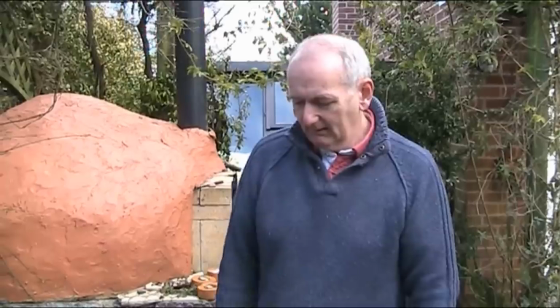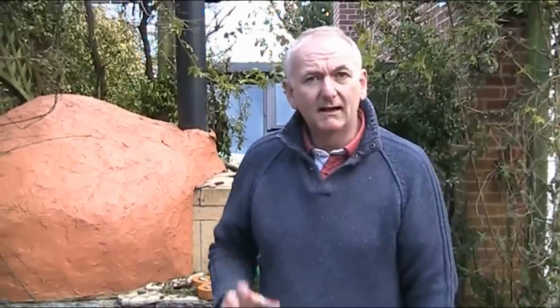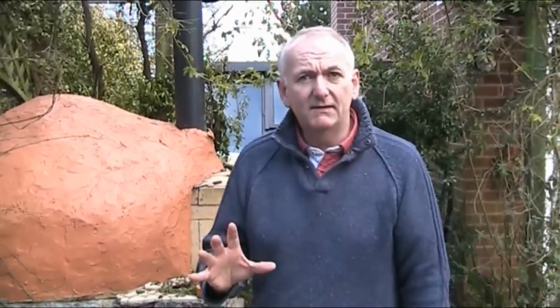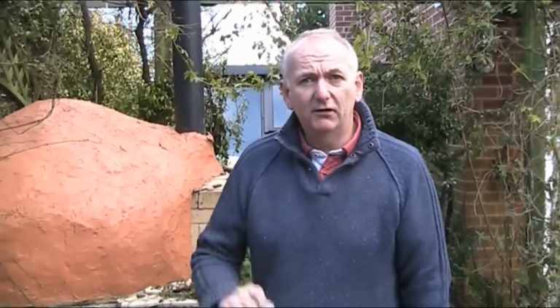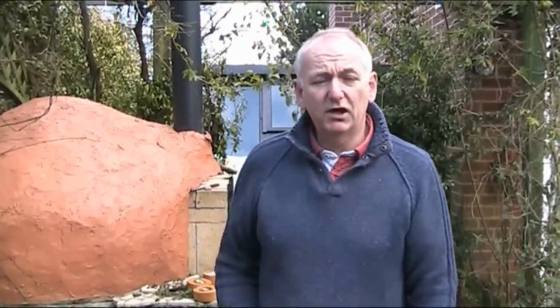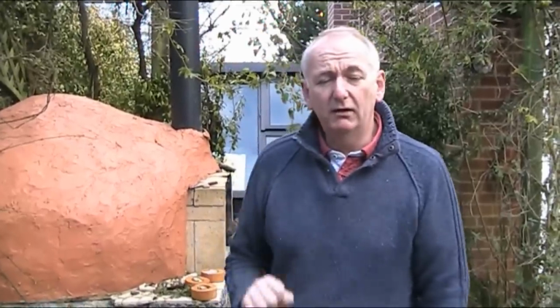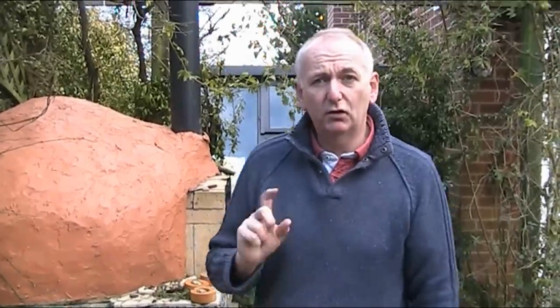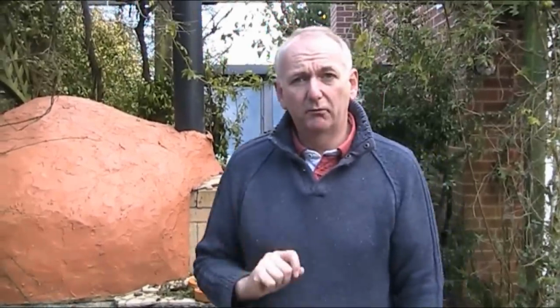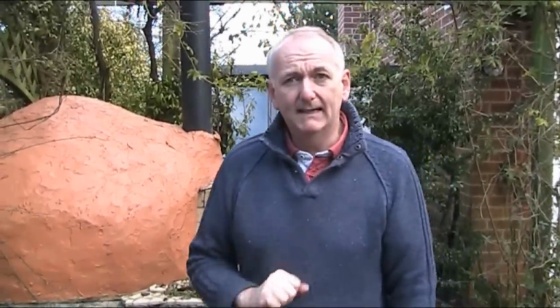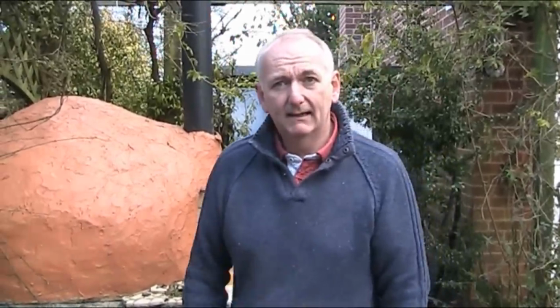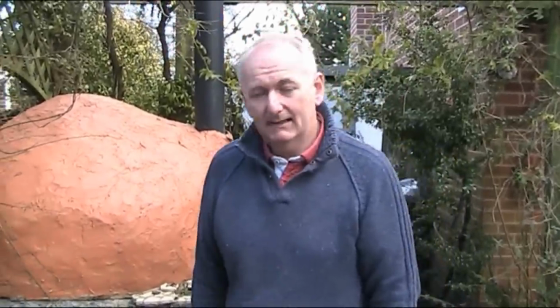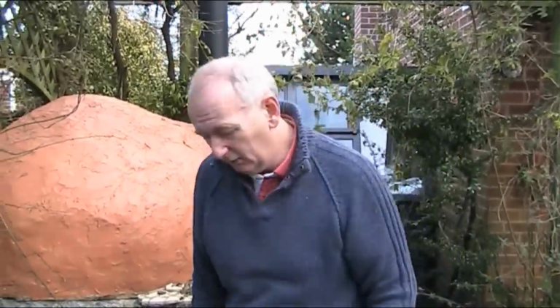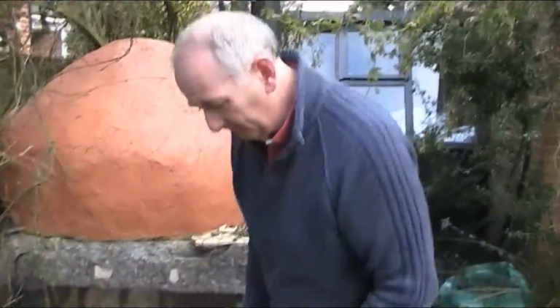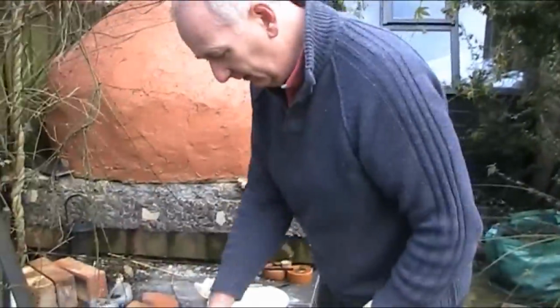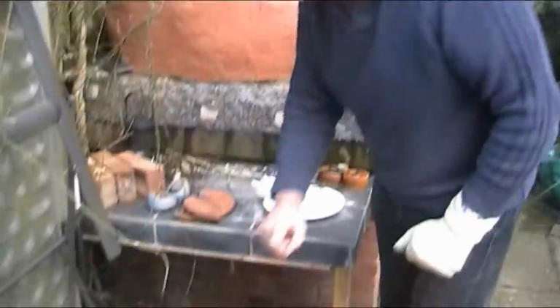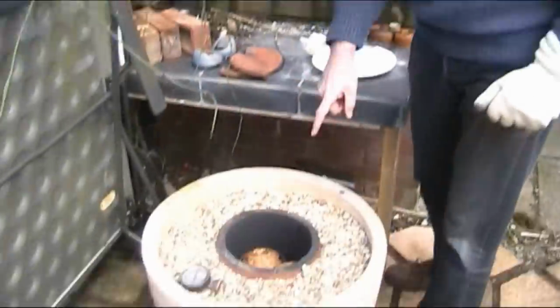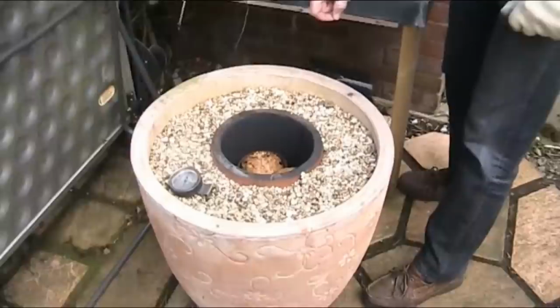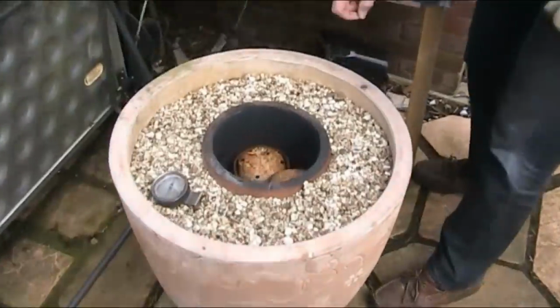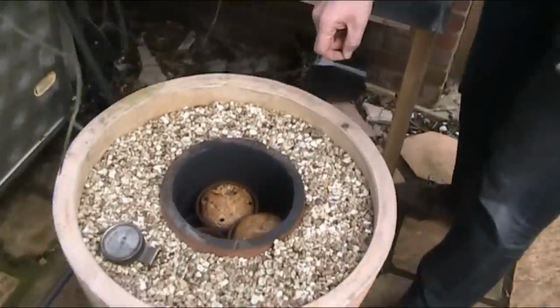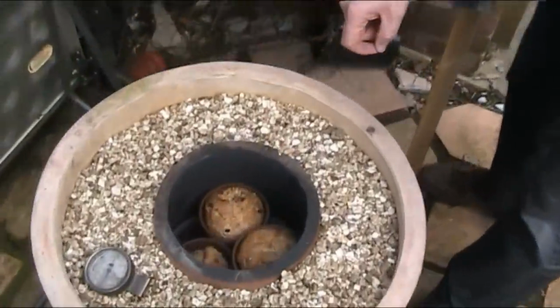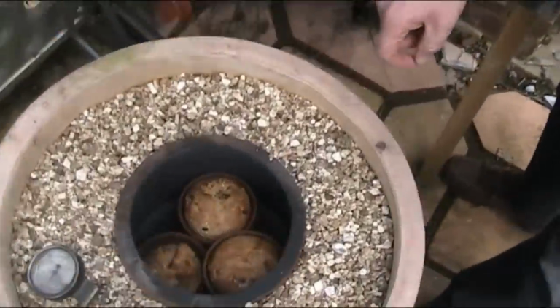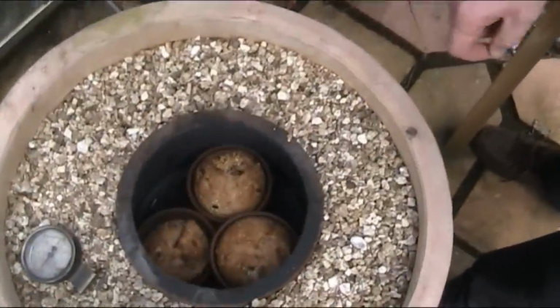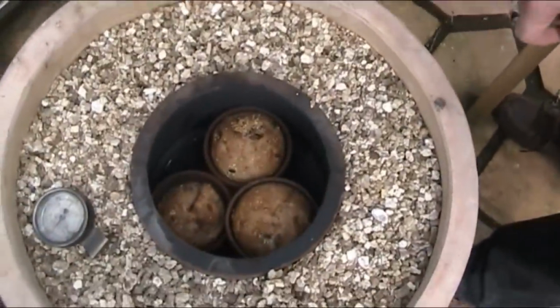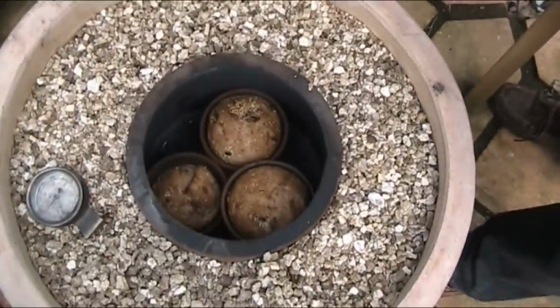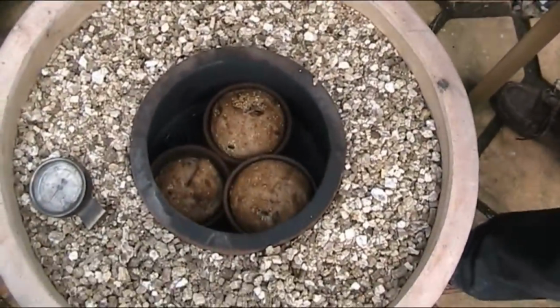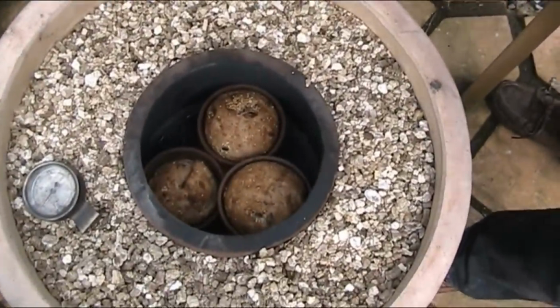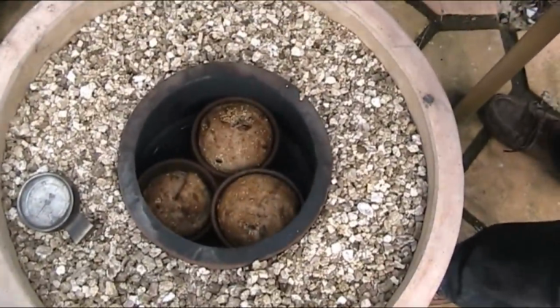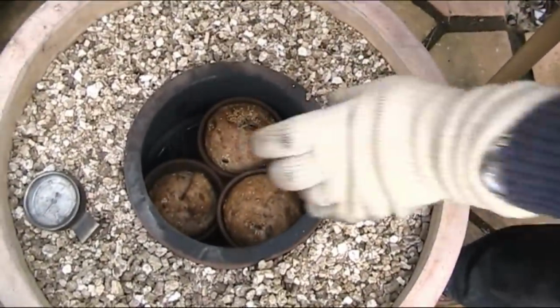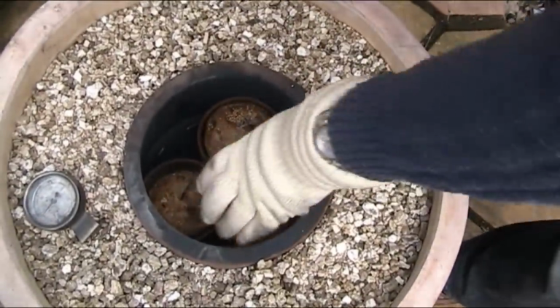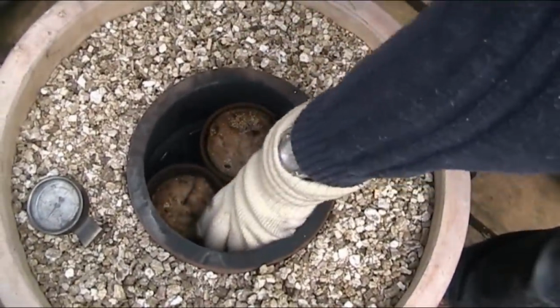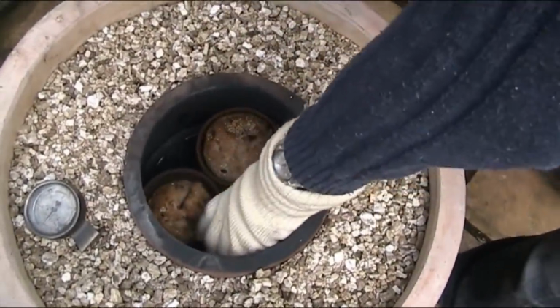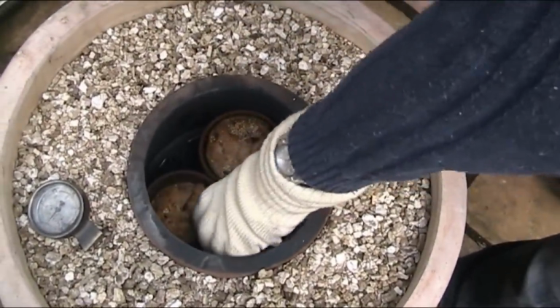In today's video I'm going to show you how to cook bread in a tandoor. If you want to have a quick look — look at those nicely cooking, and actually they're starting to get overcooked. Let's take them out.